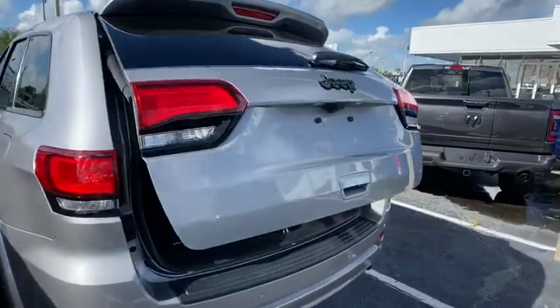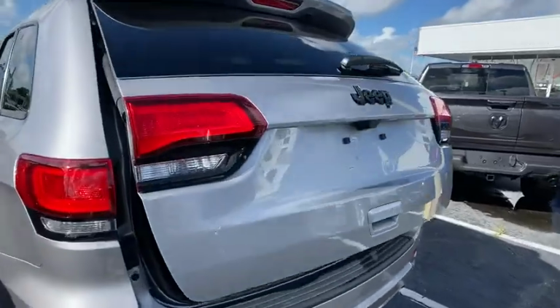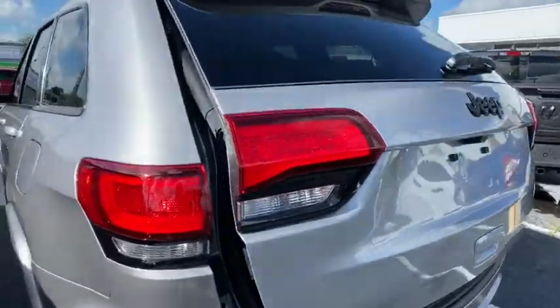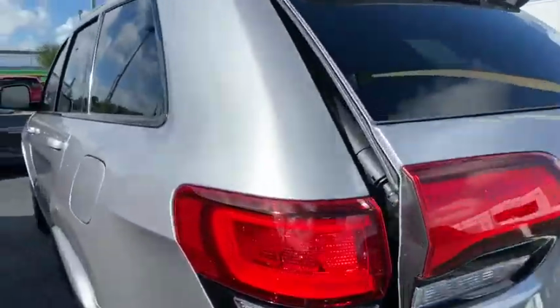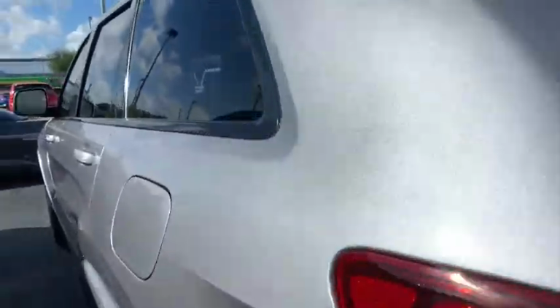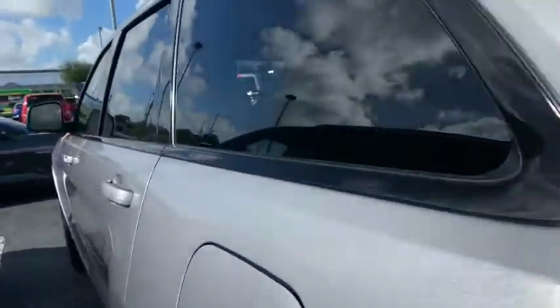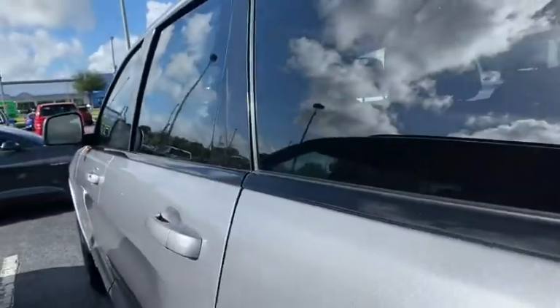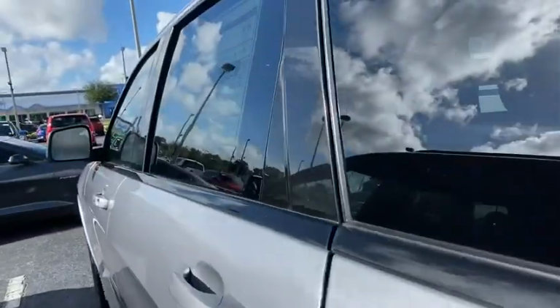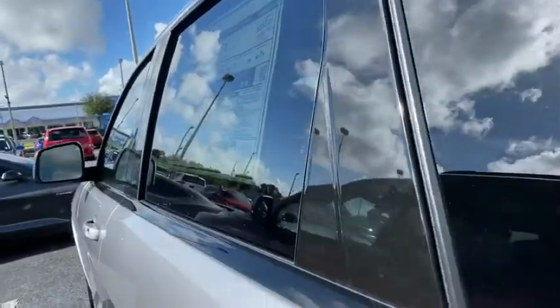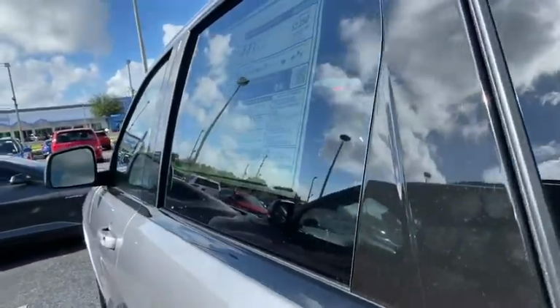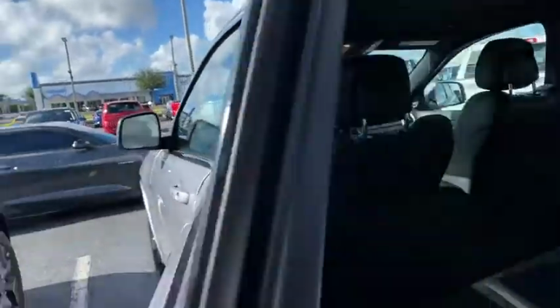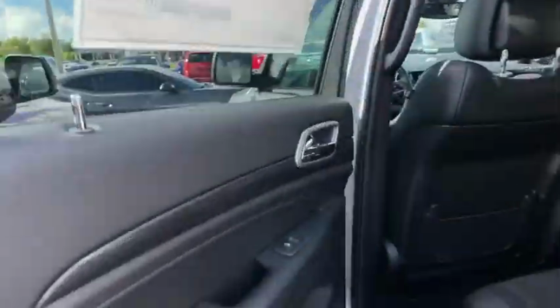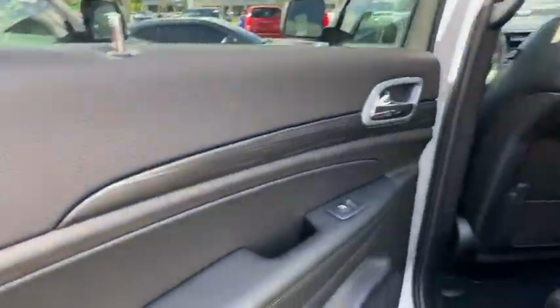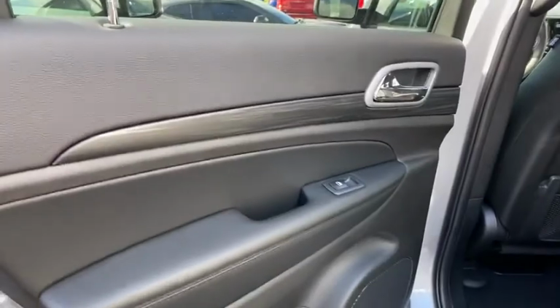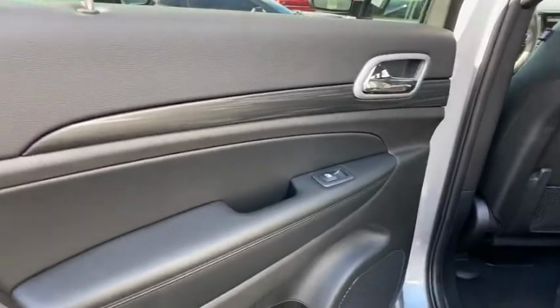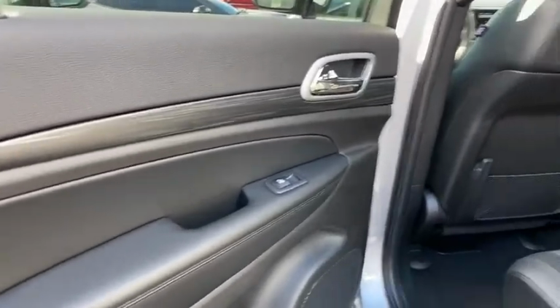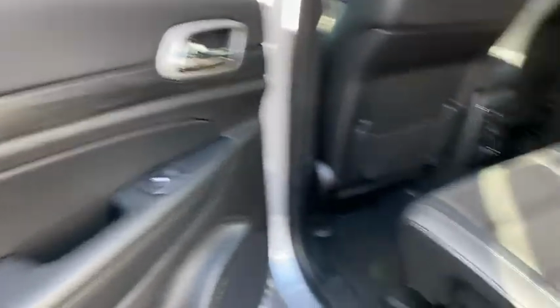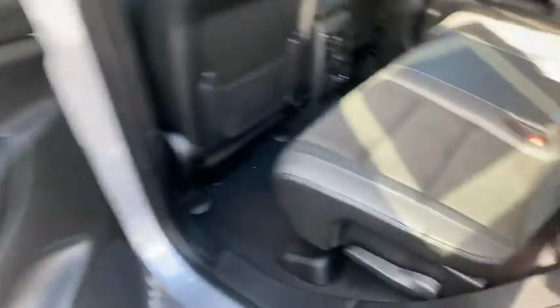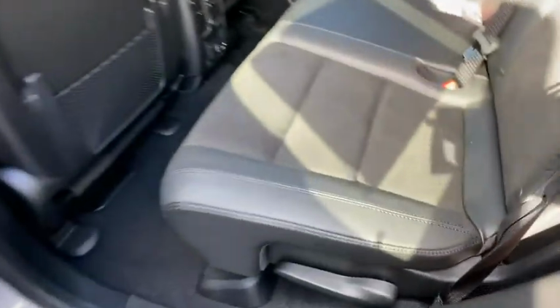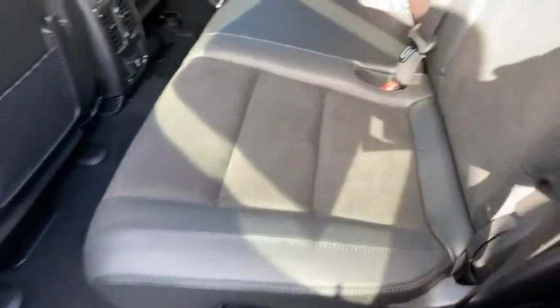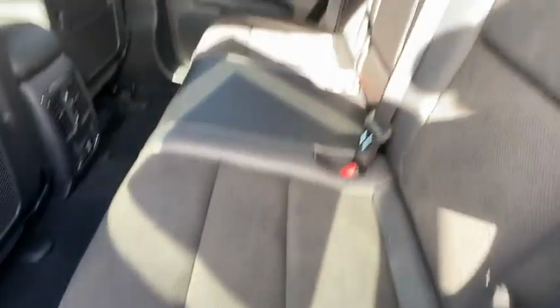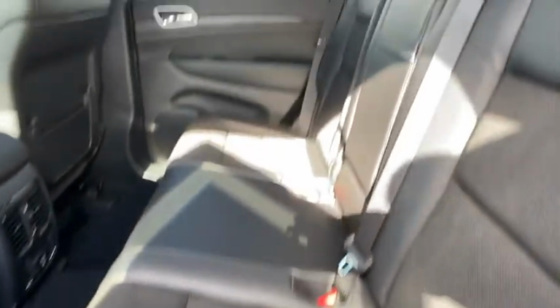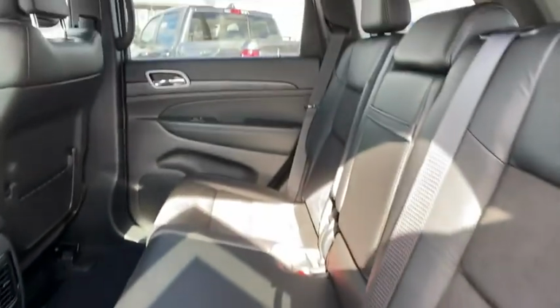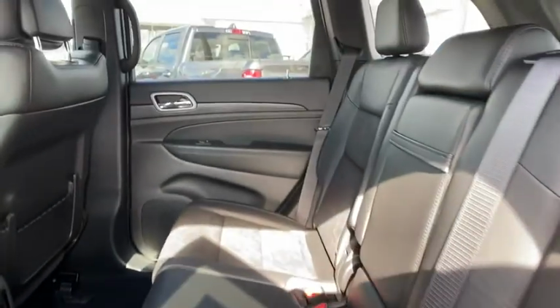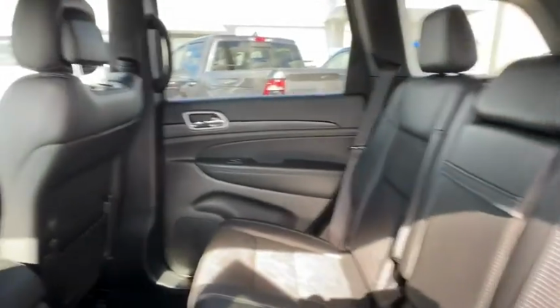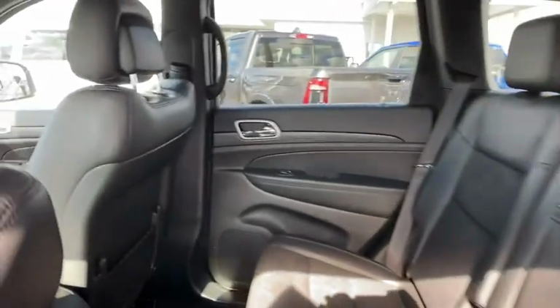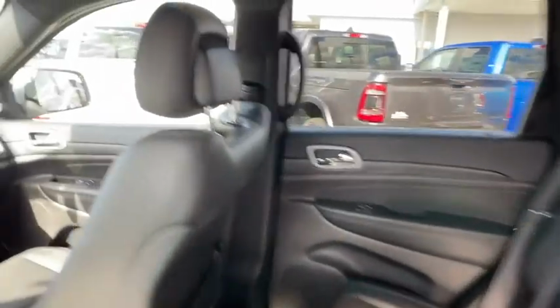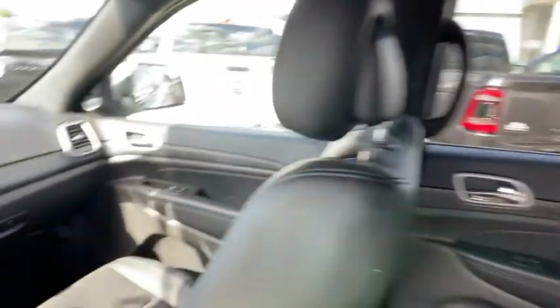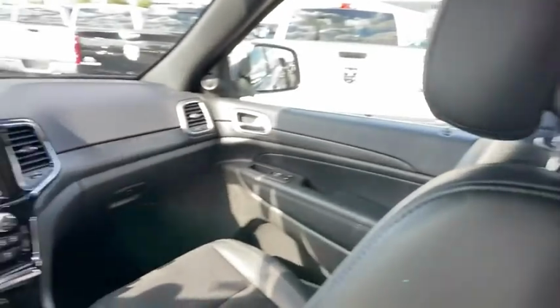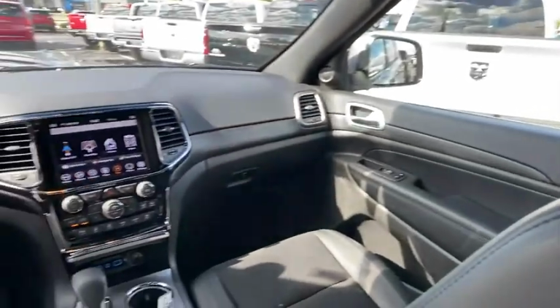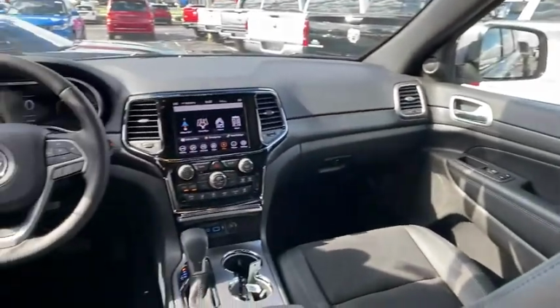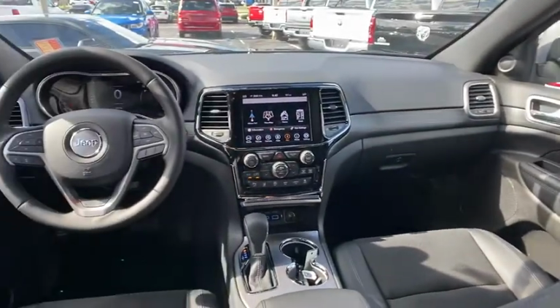Bluetooth, leather-wrapped steering wheel, power steering, adjustable steering wheel, alloy wheels, four-wheel disc brakes, keyless start, cruise control, aluminum wheels, floor mats, climate control.